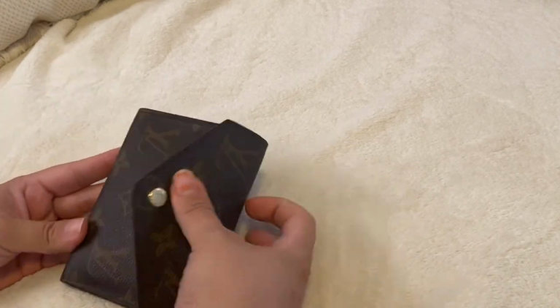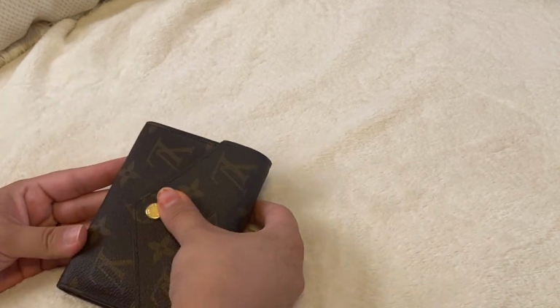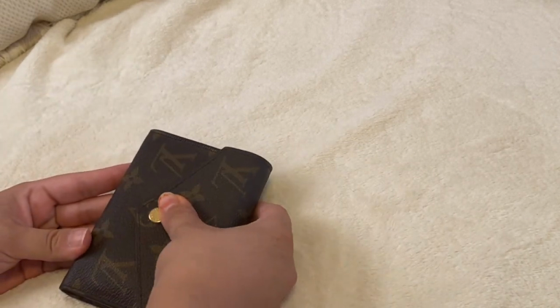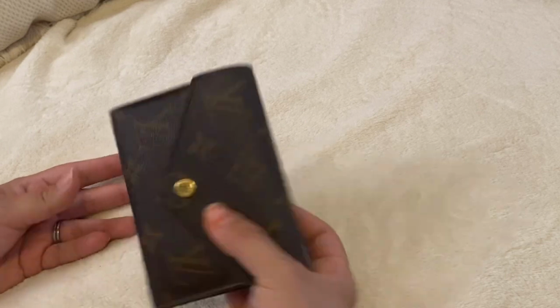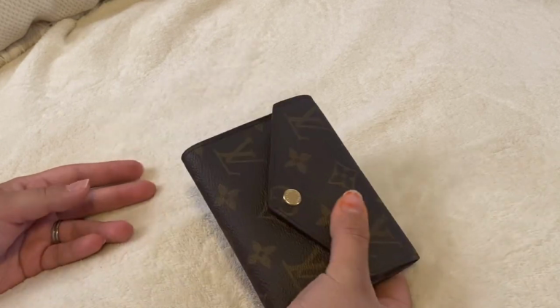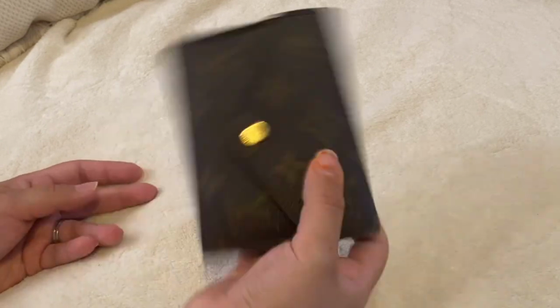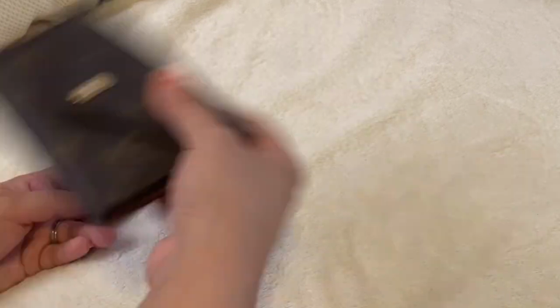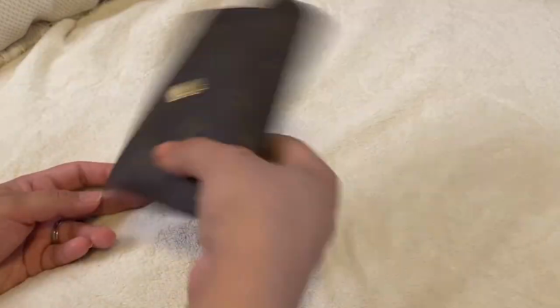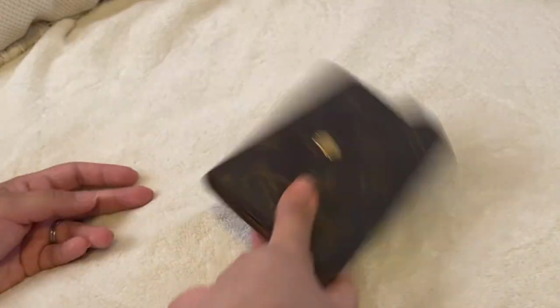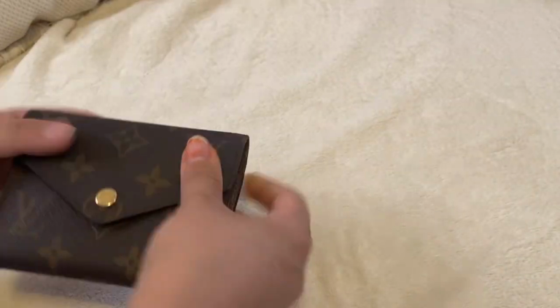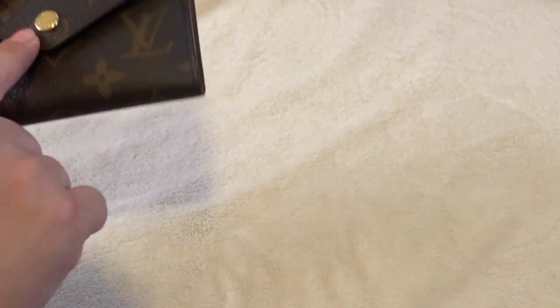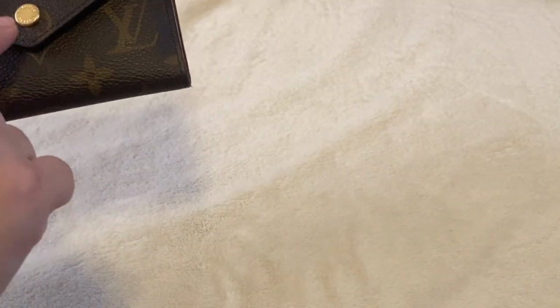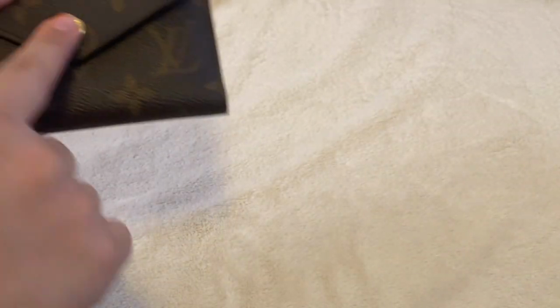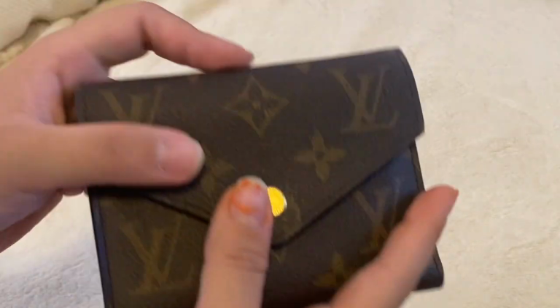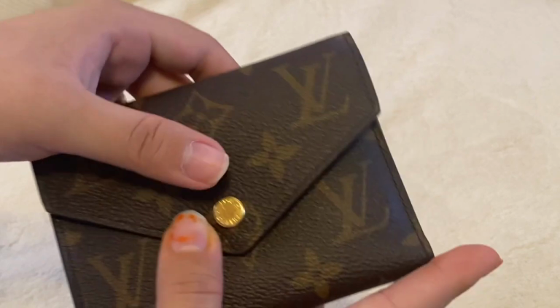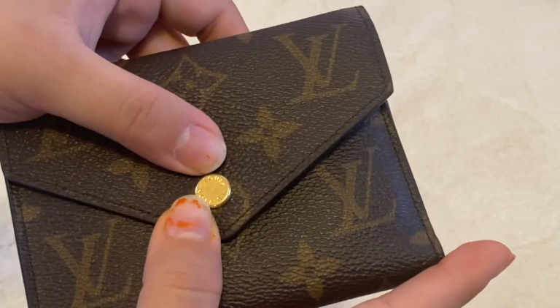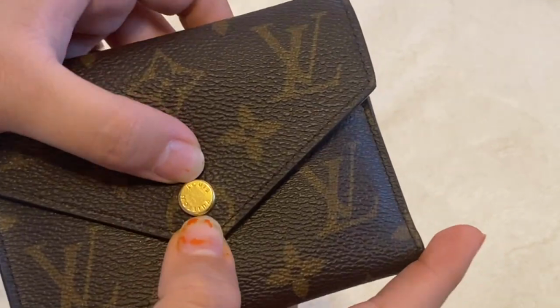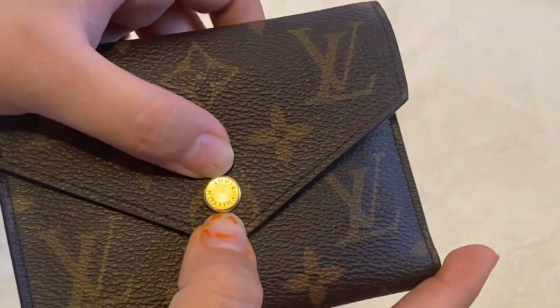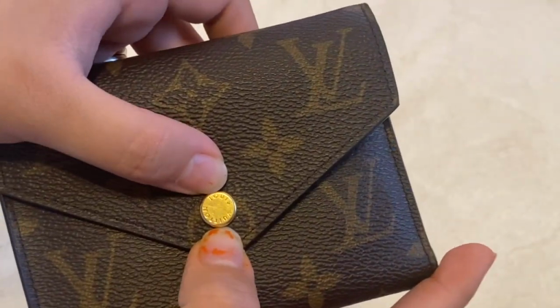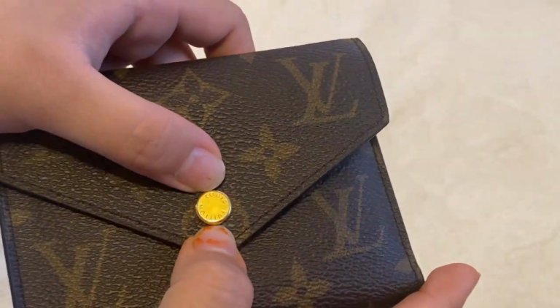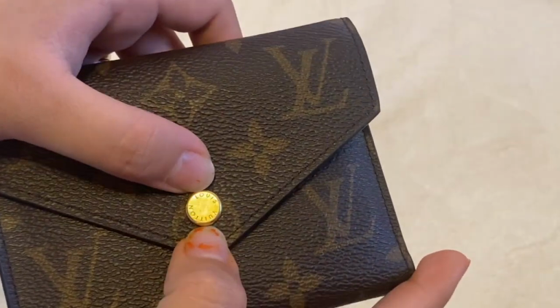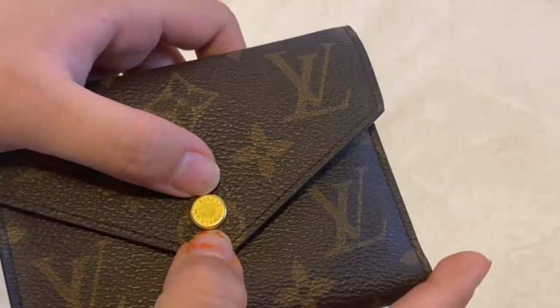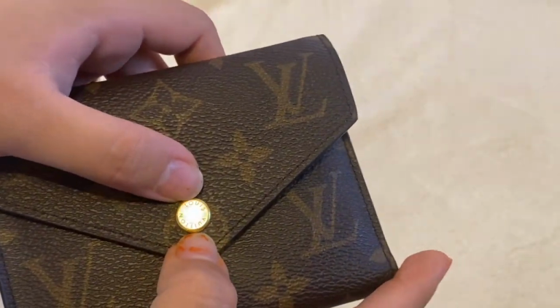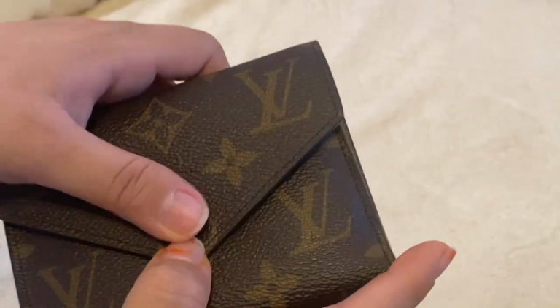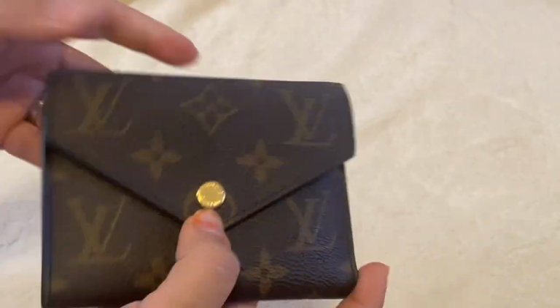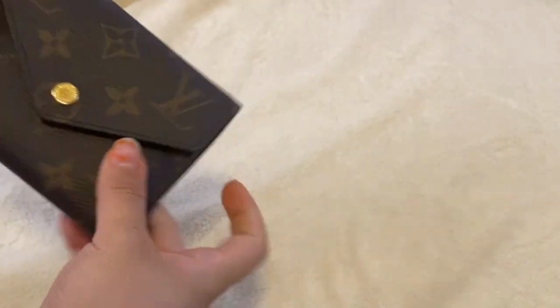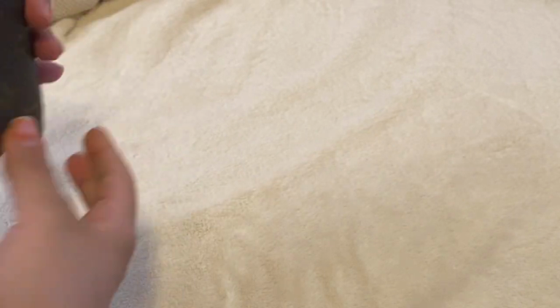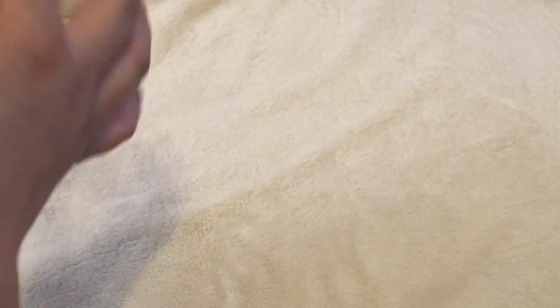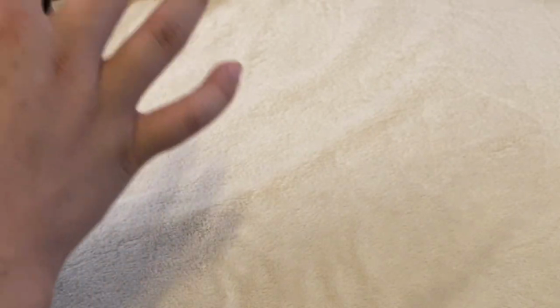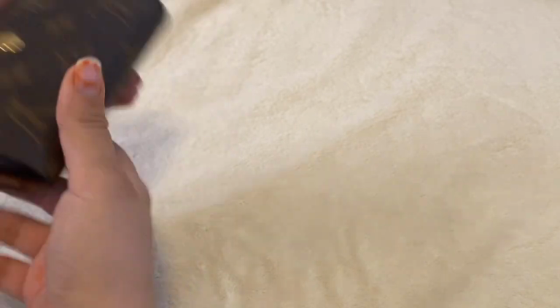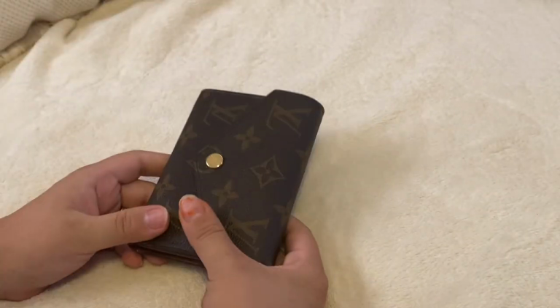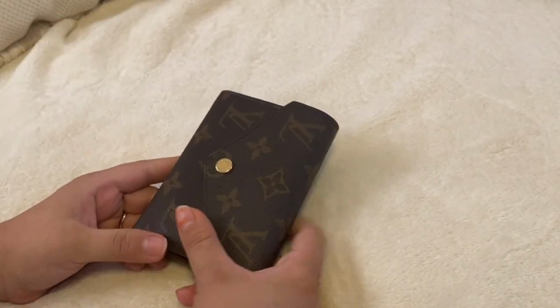I don't really baby this wallet at all — I just throw it everywhere. I did get some scratches from my keys or just from use, but that's why I got the key holder.